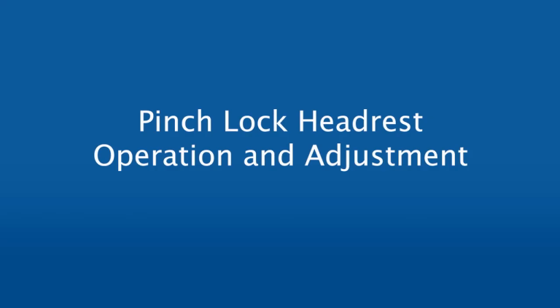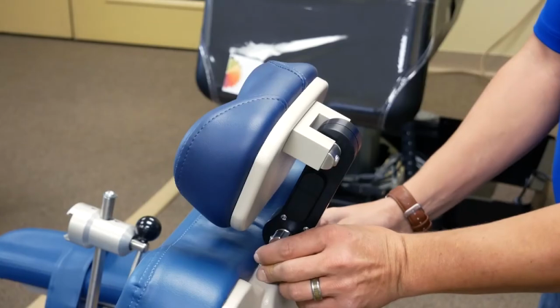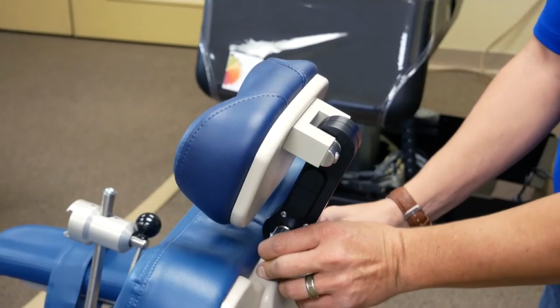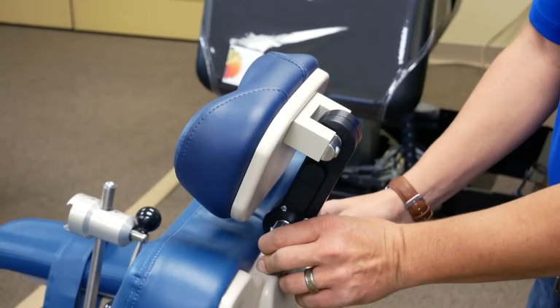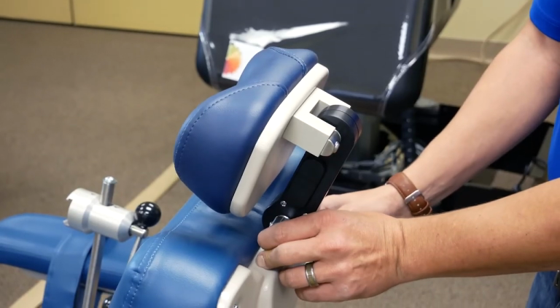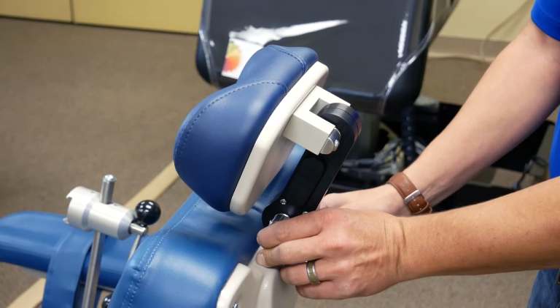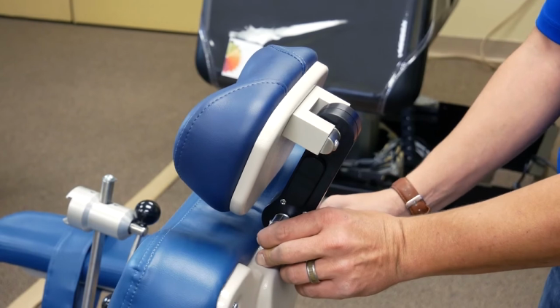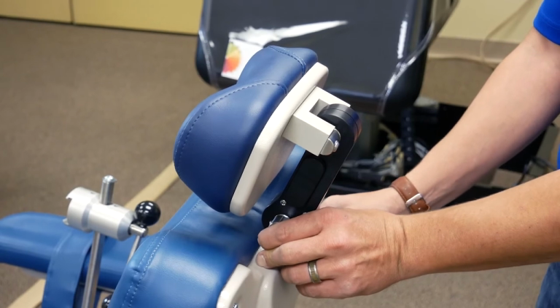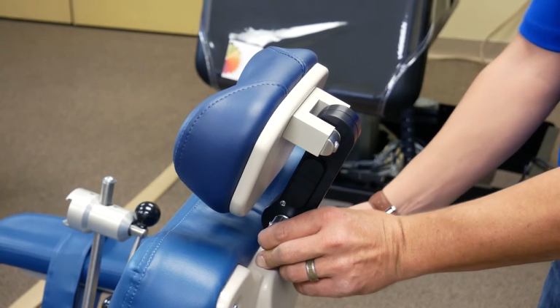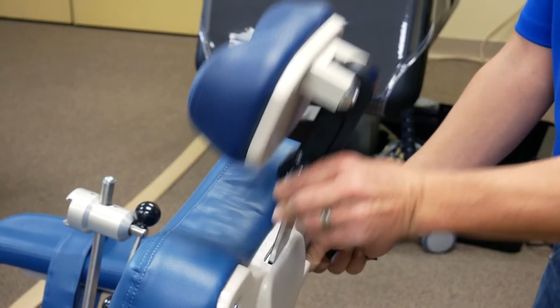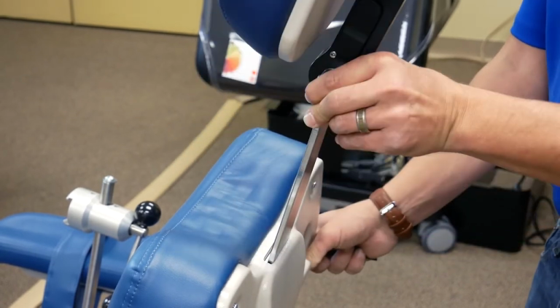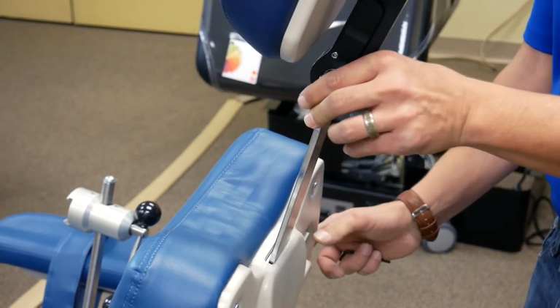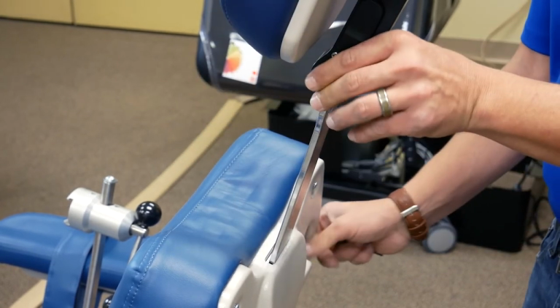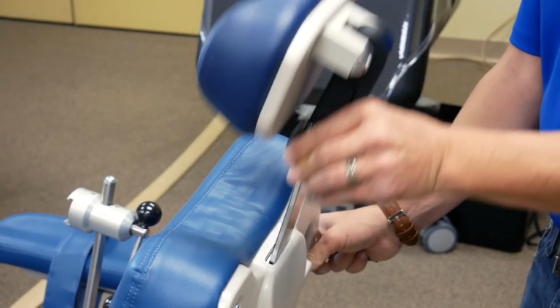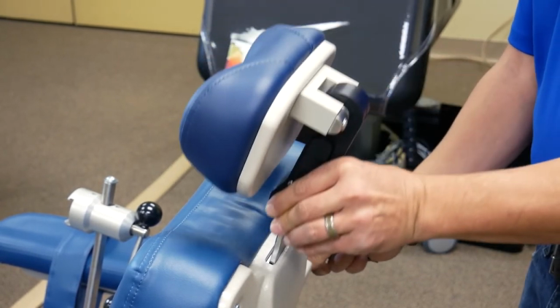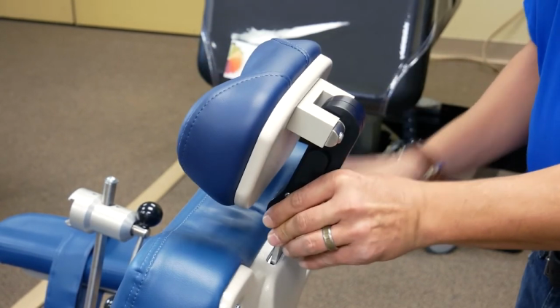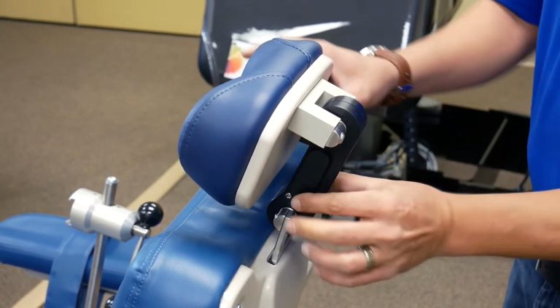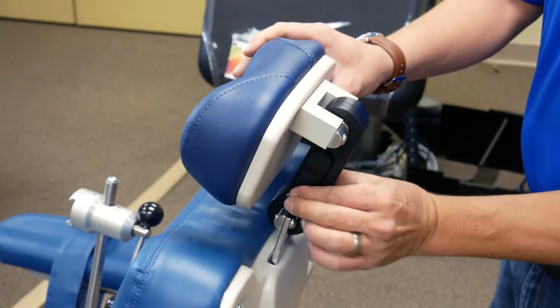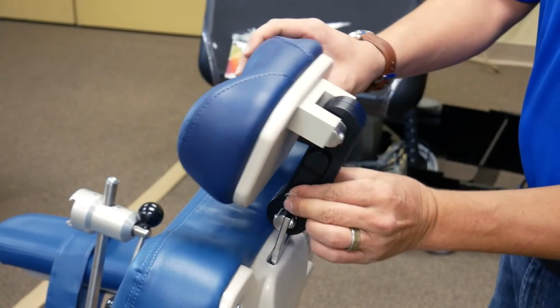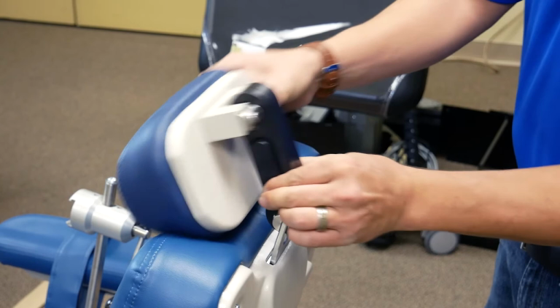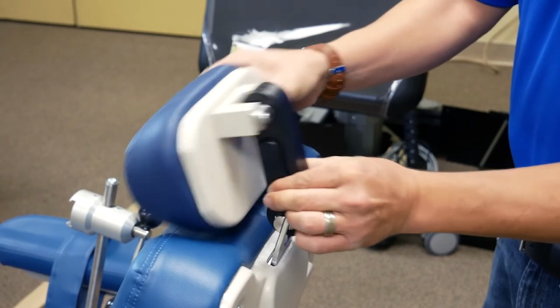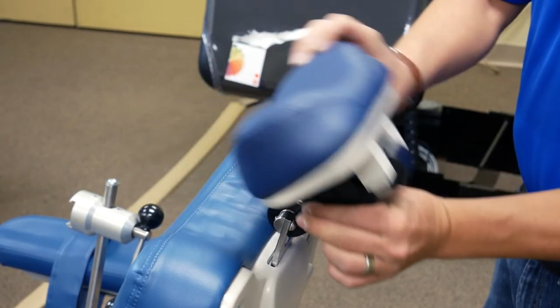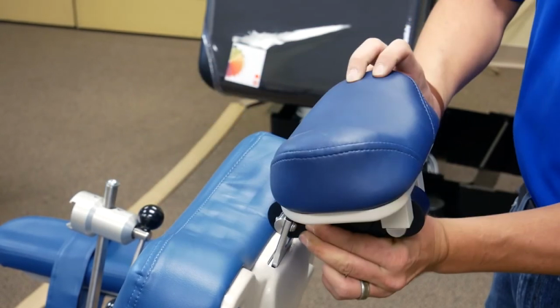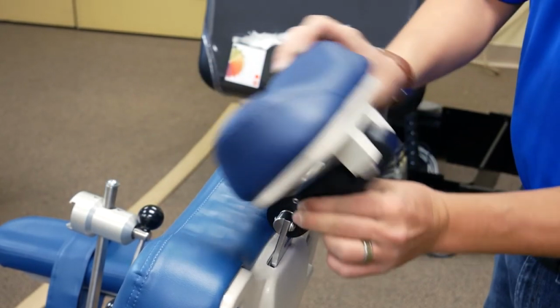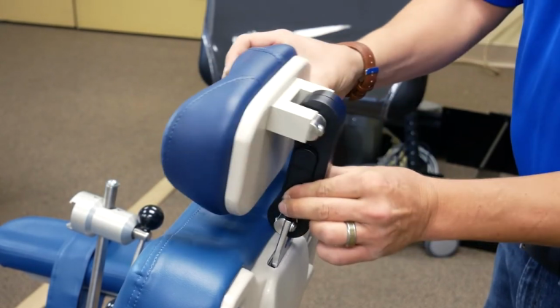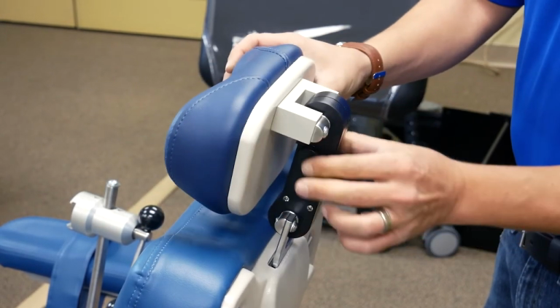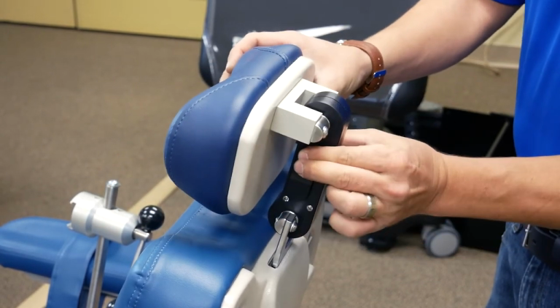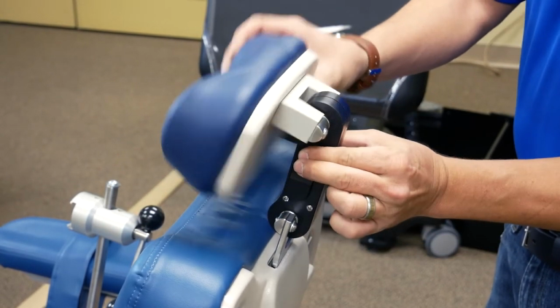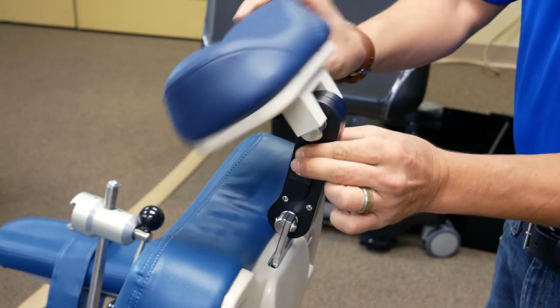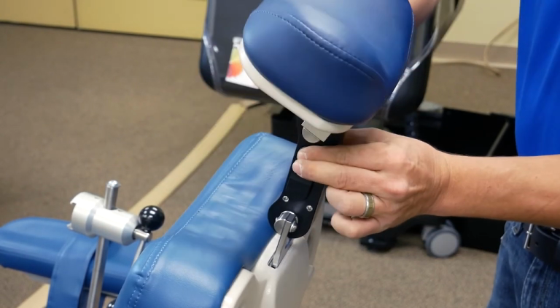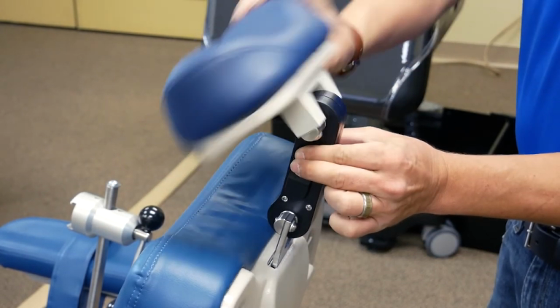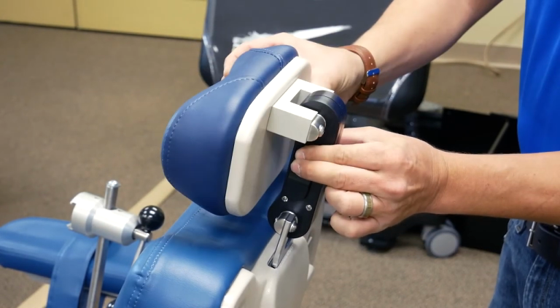To adjust the height of the headrest, depress the lever in the back of the chair and move to the desired location. Pressing the bottom will pivot the bottom of the mechanism; pressing the top will pivot the top of the mechanism.